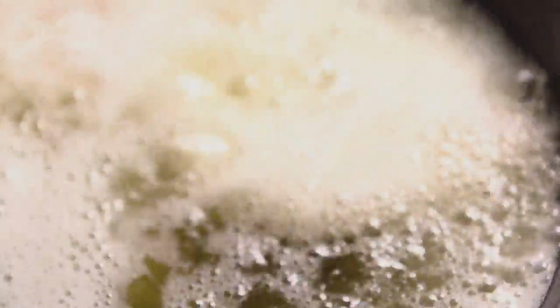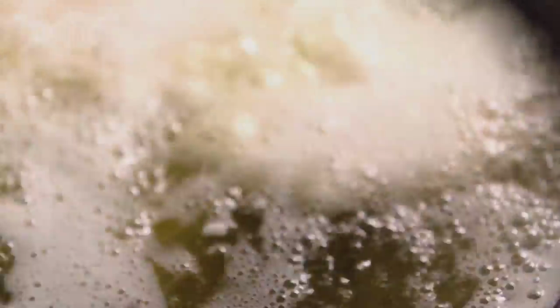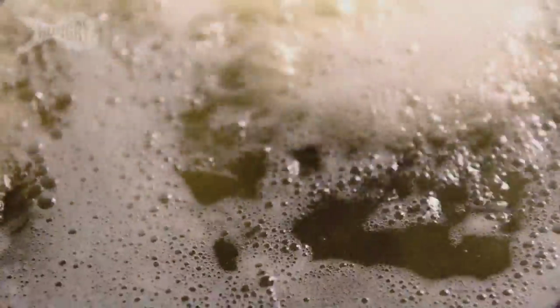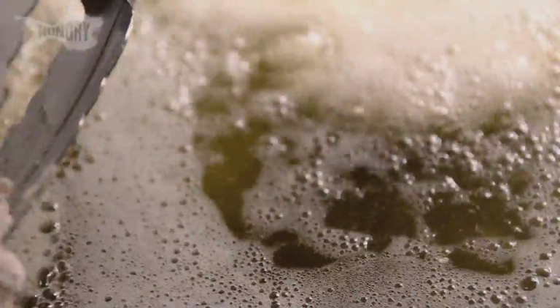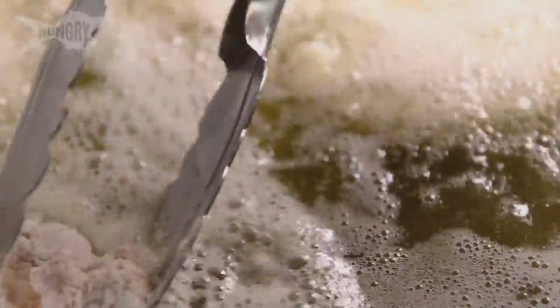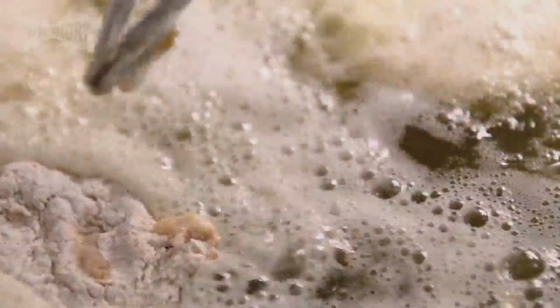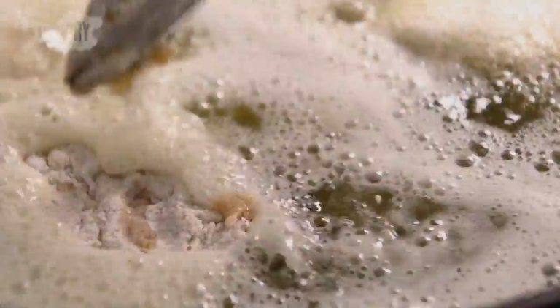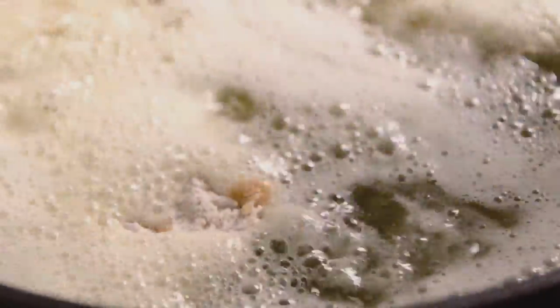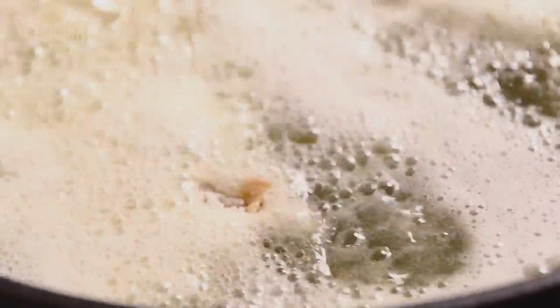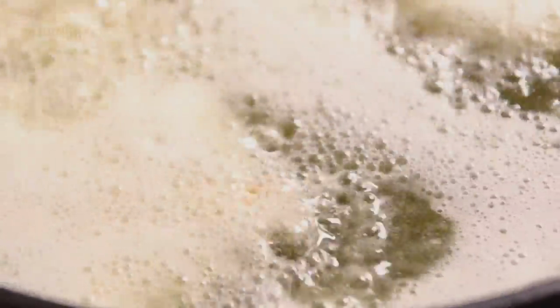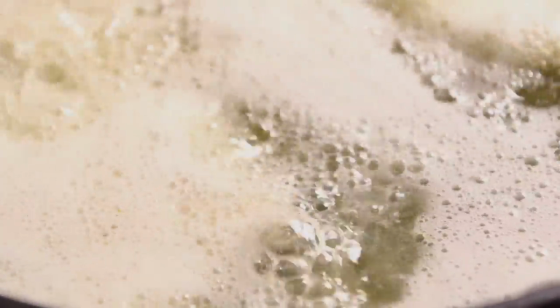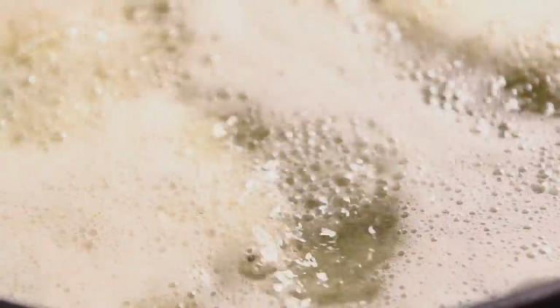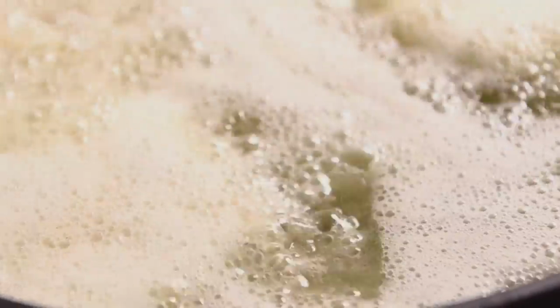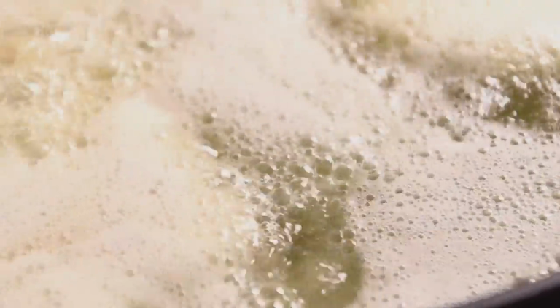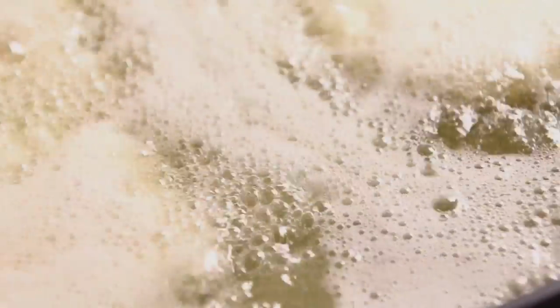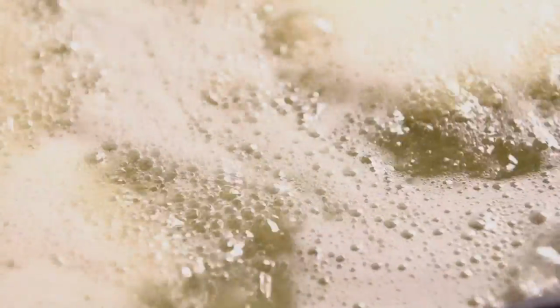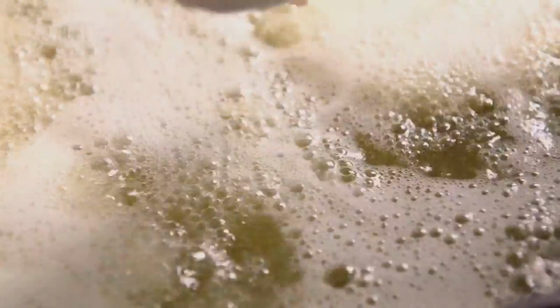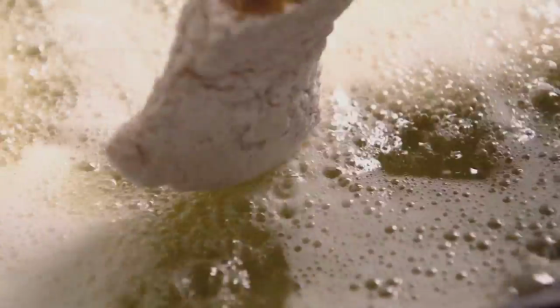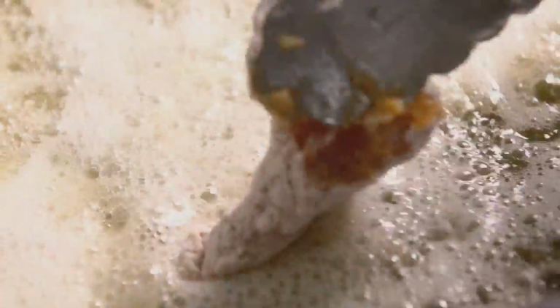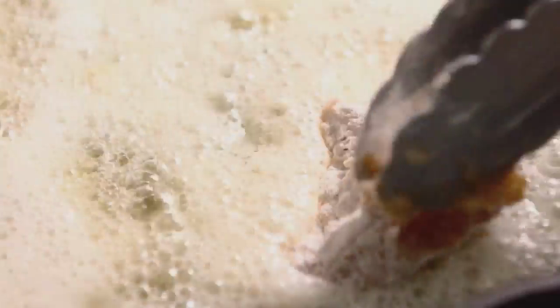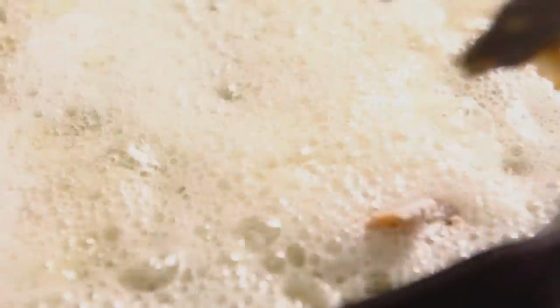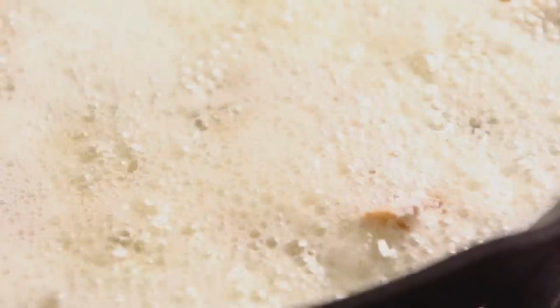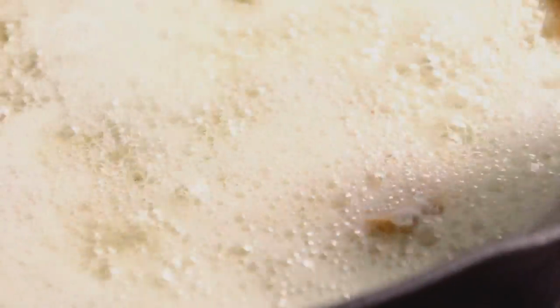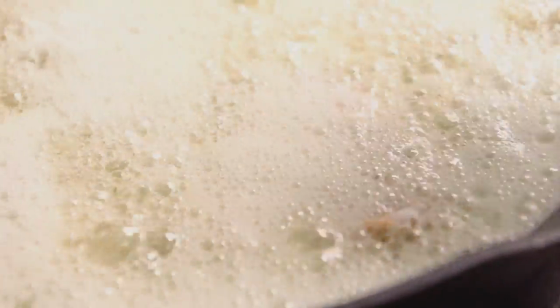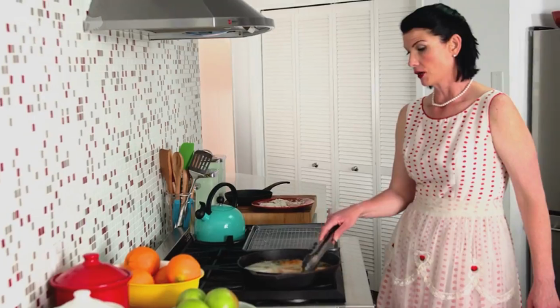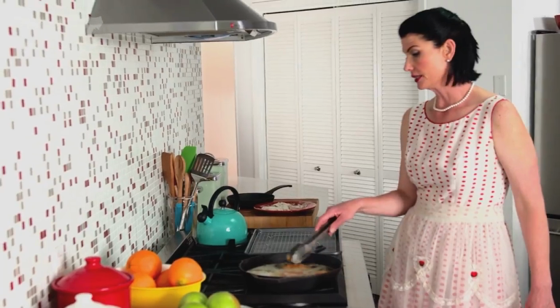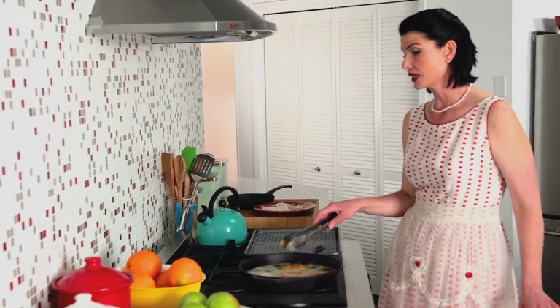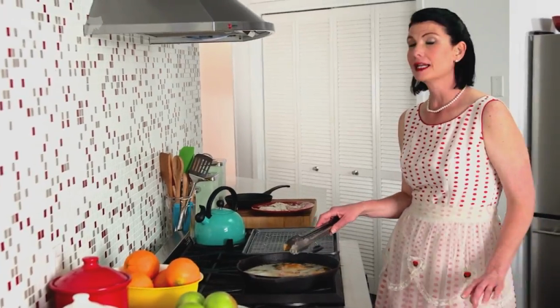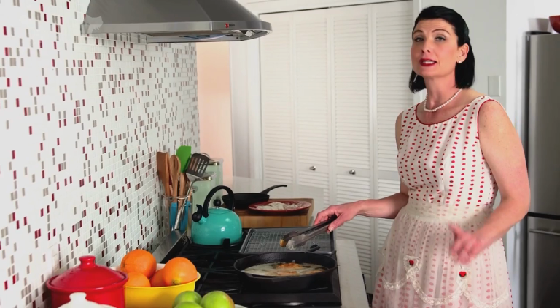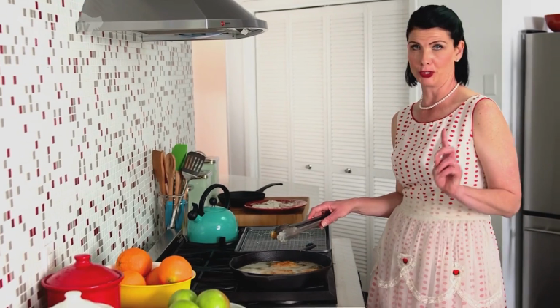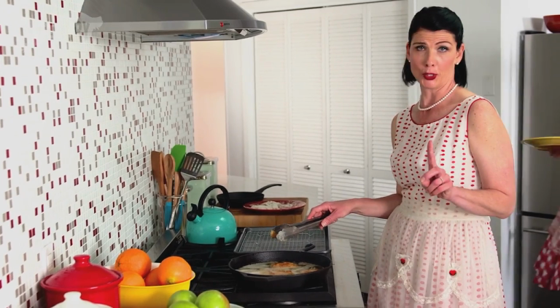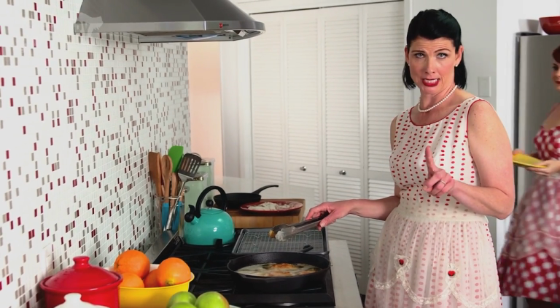The cool thing about this is that there's buttermilk in the coating, and then with the buttermilk biscuits it's just going to be crazy. Crystal, this chicken is going to blow your mind.